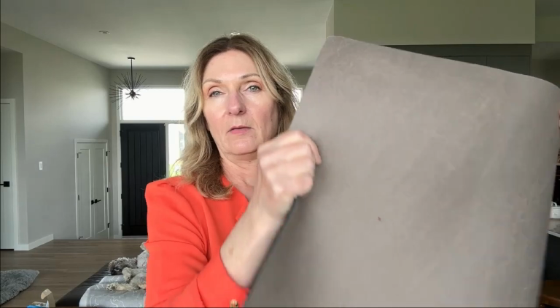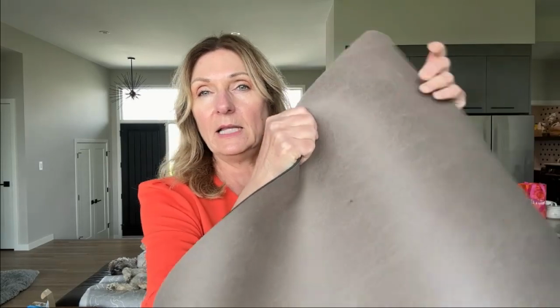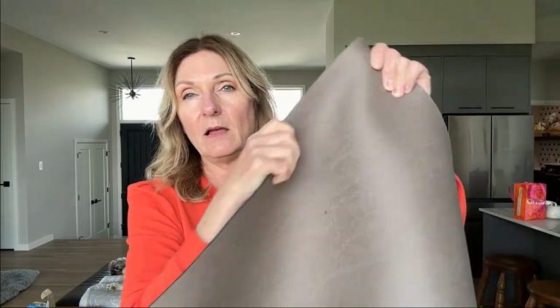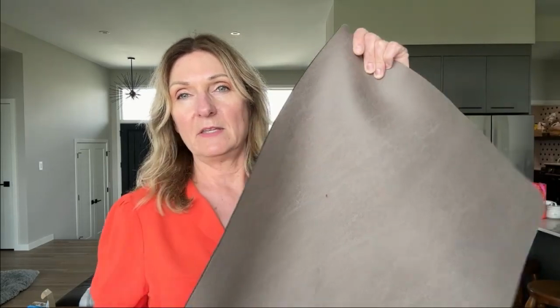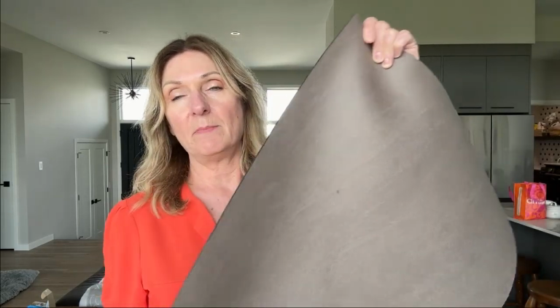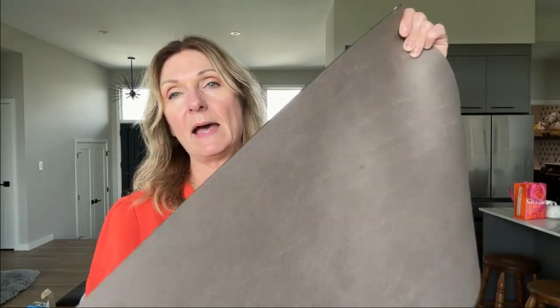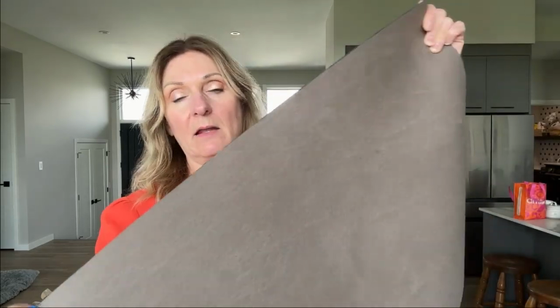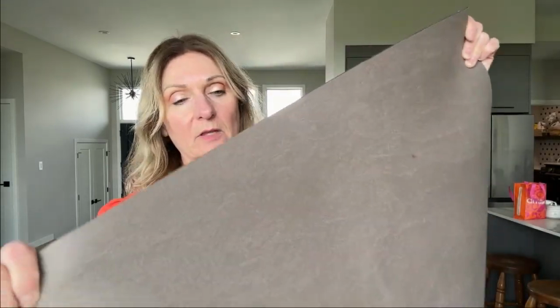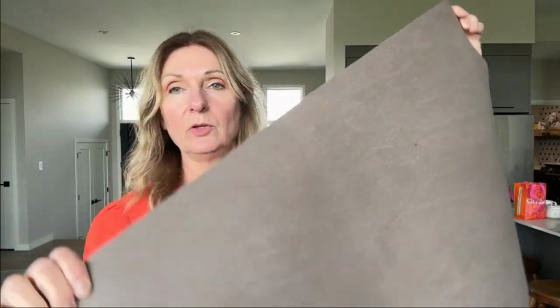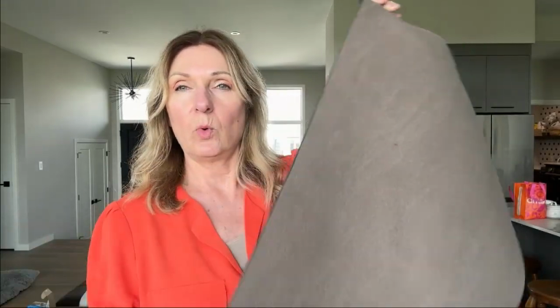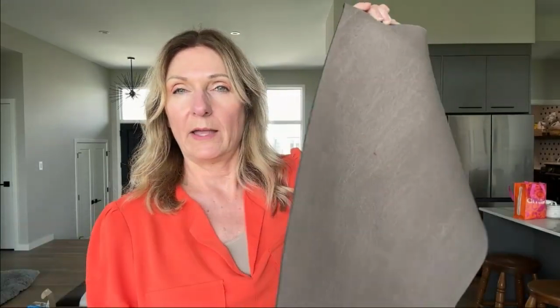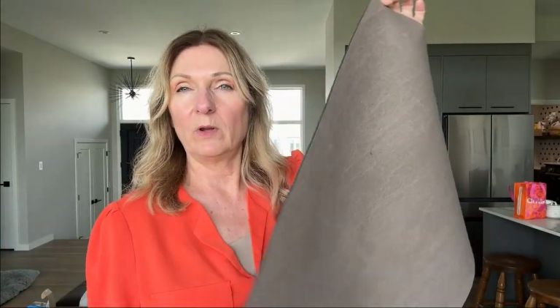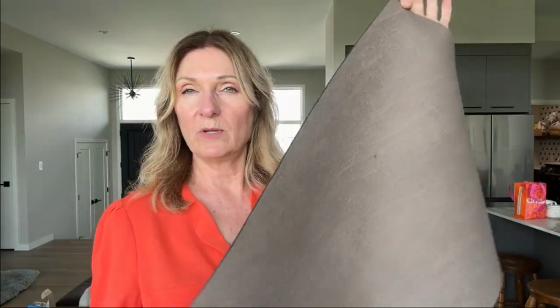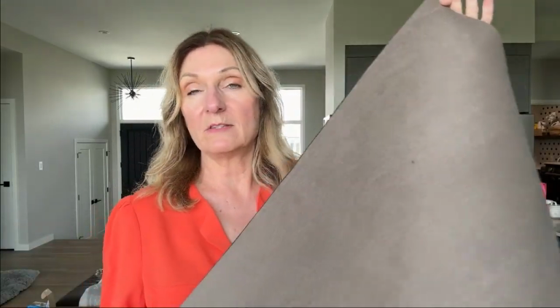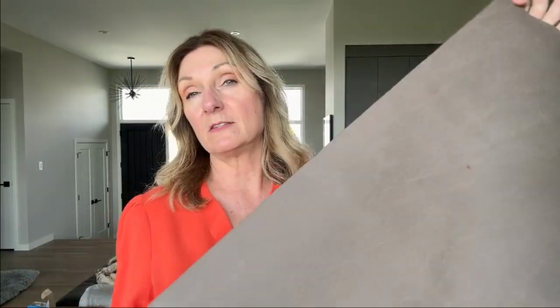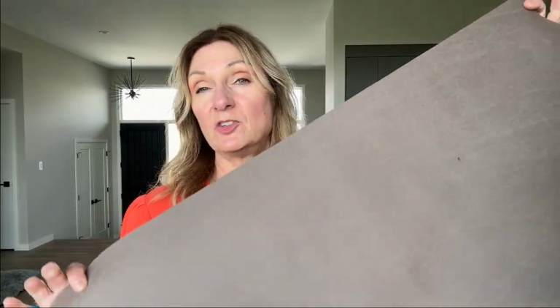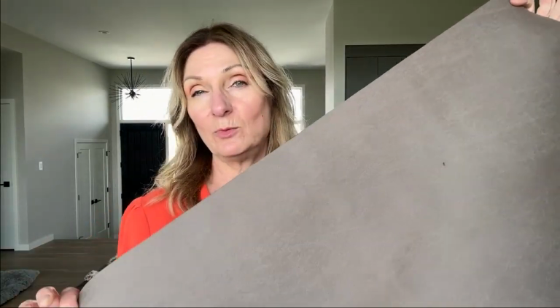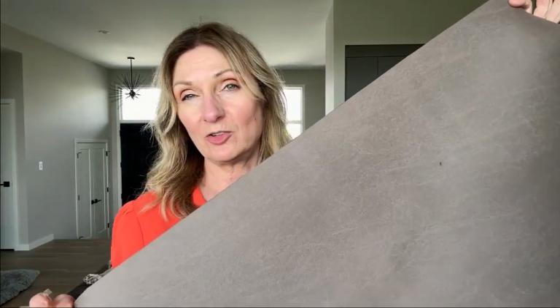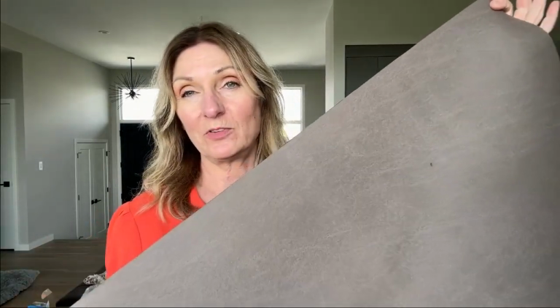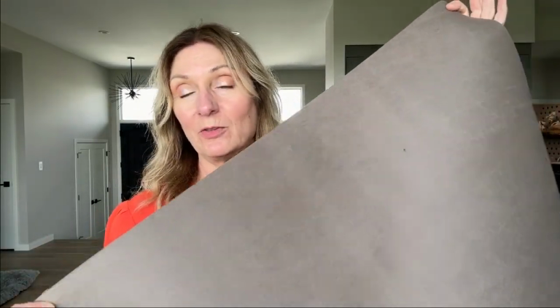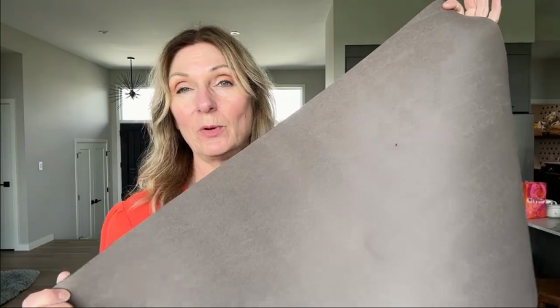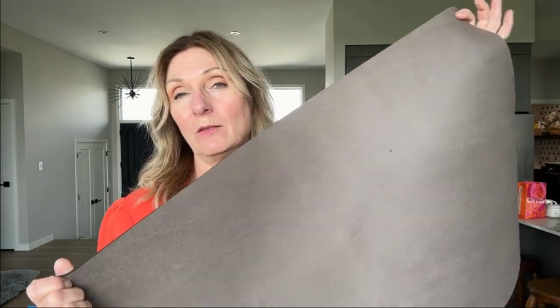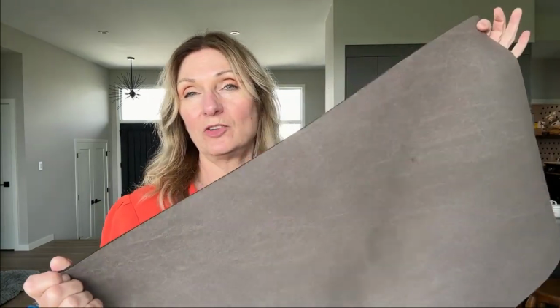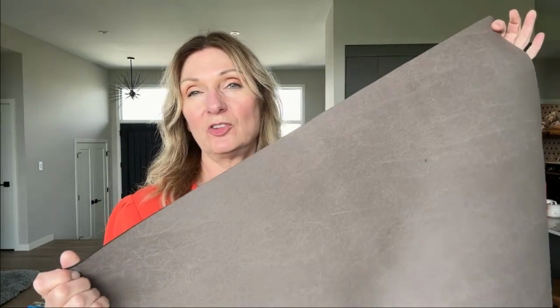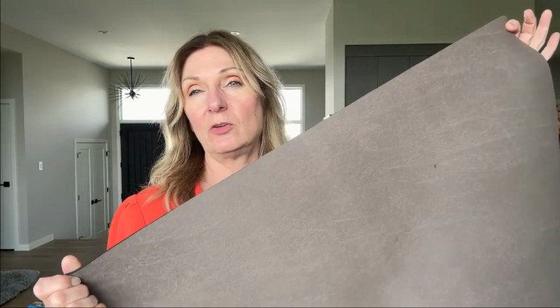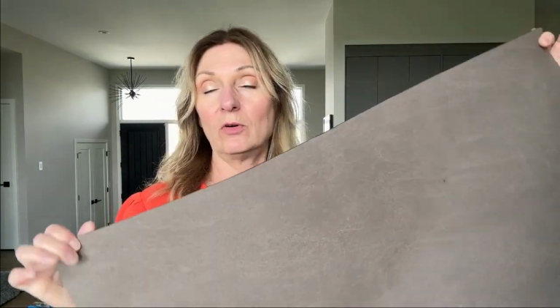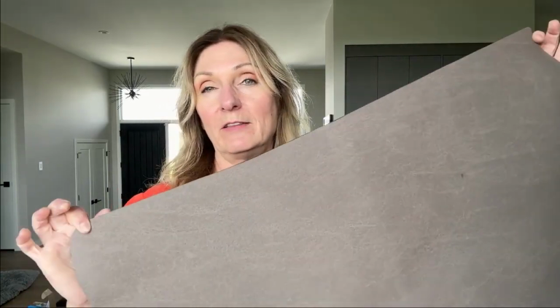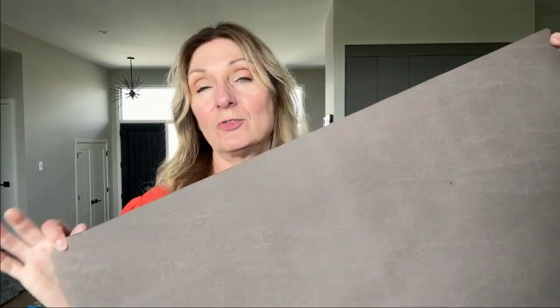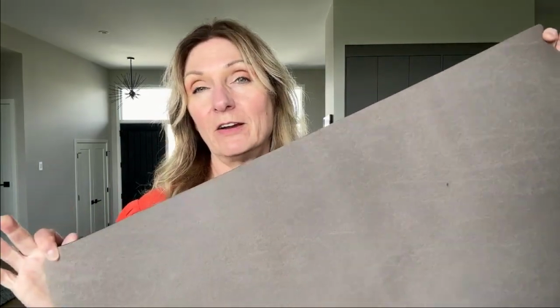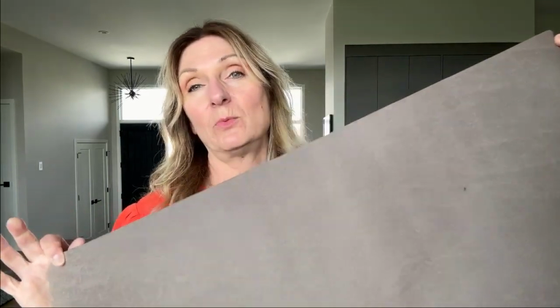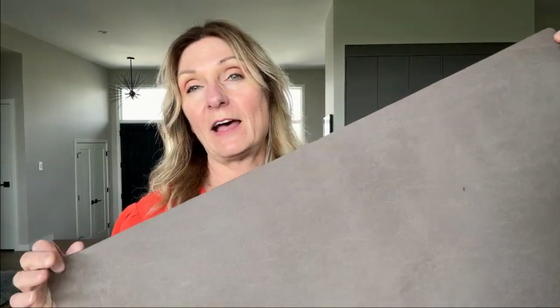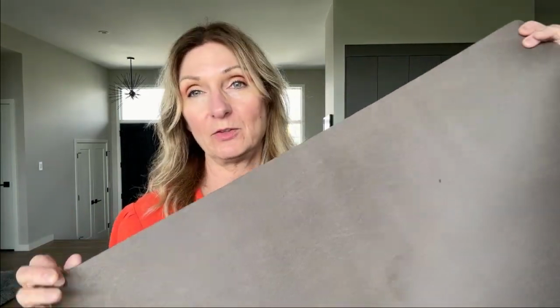I really love this mat and I'll tell you why. One of the reasons is it's machine washable, so you can throw it in the washing machine or in the dryer afterwards.